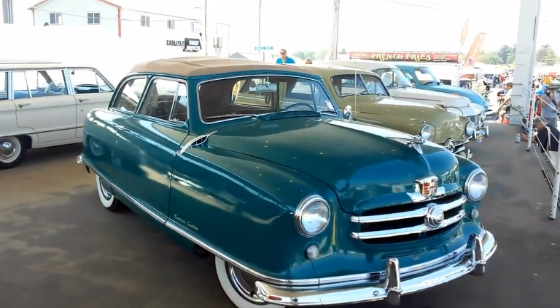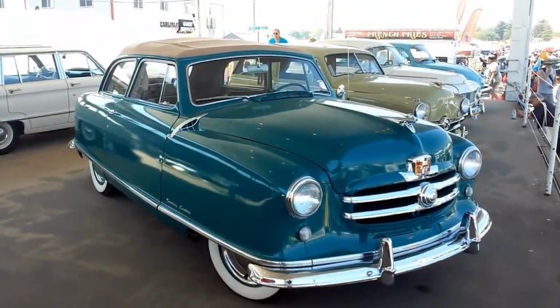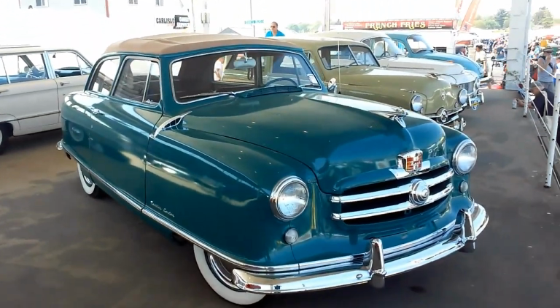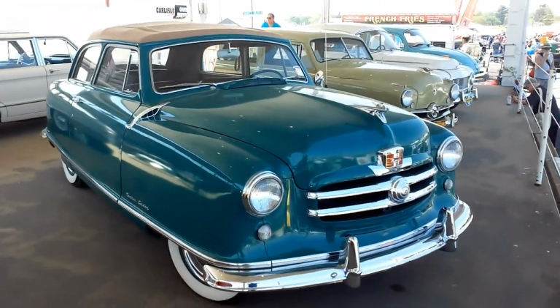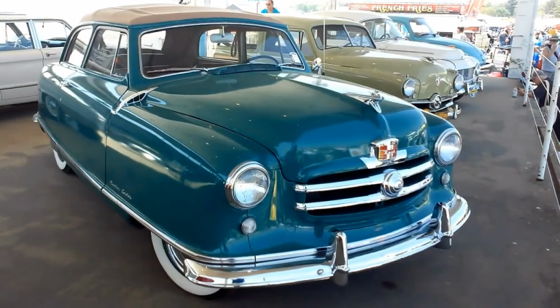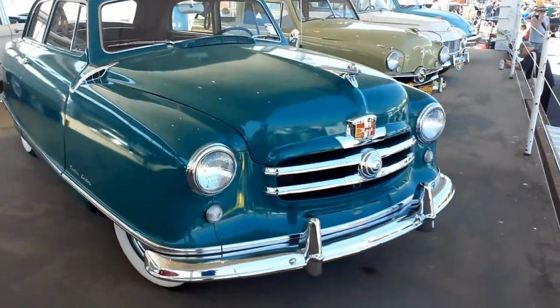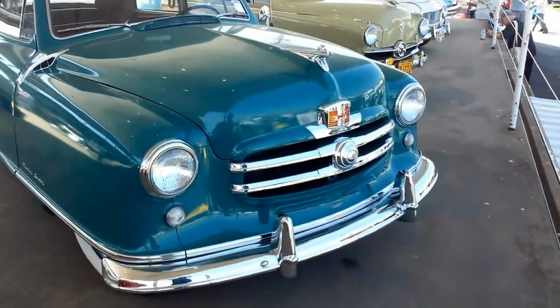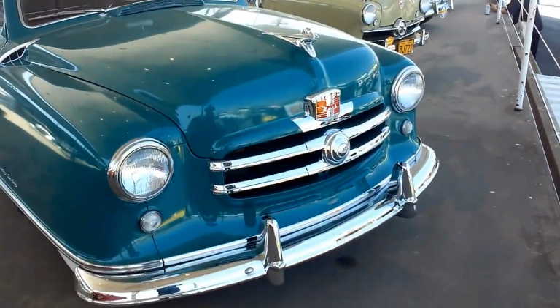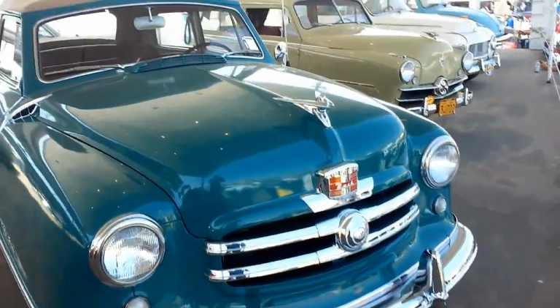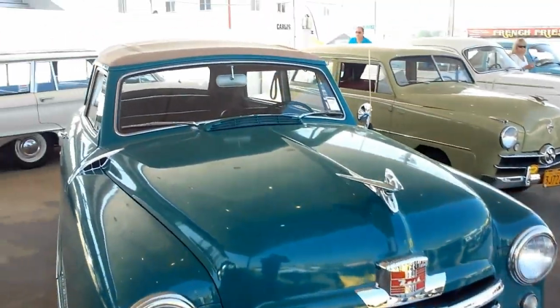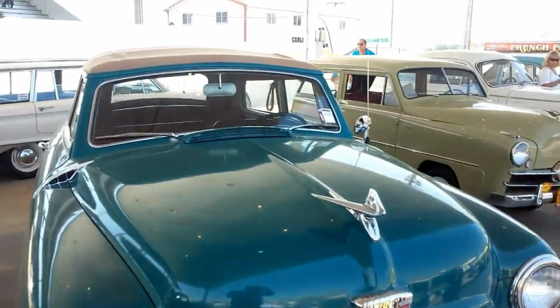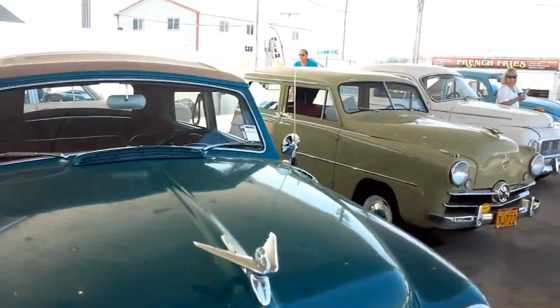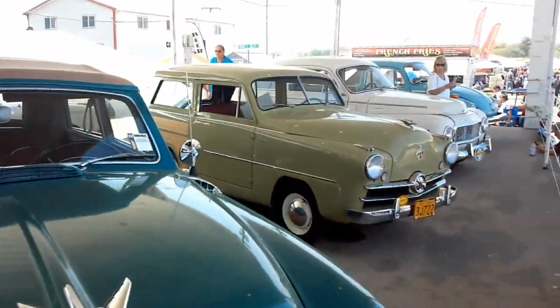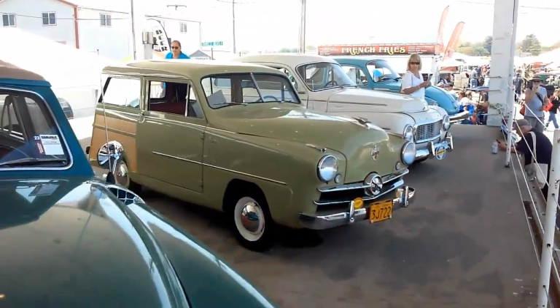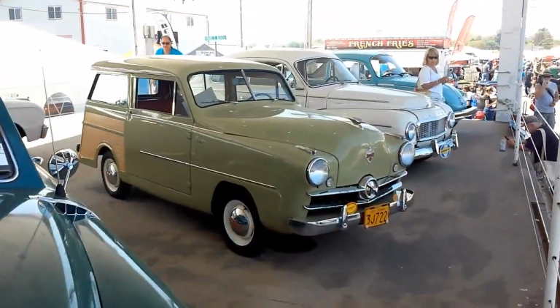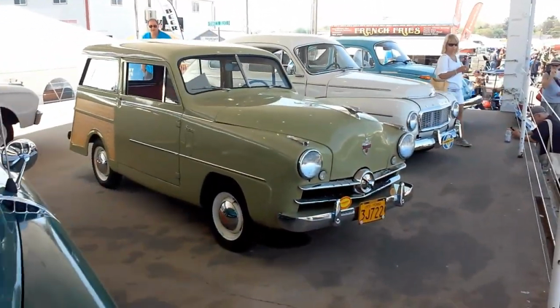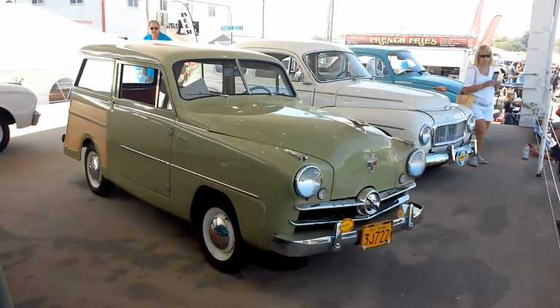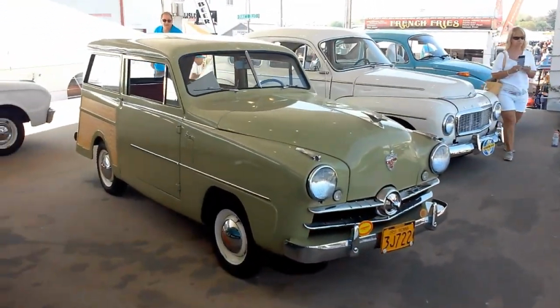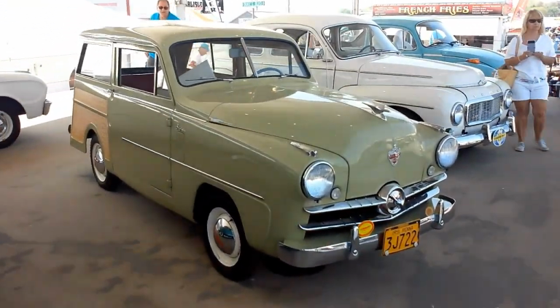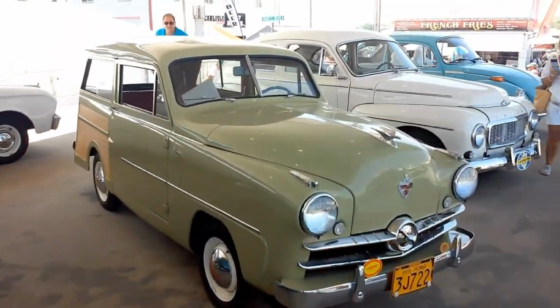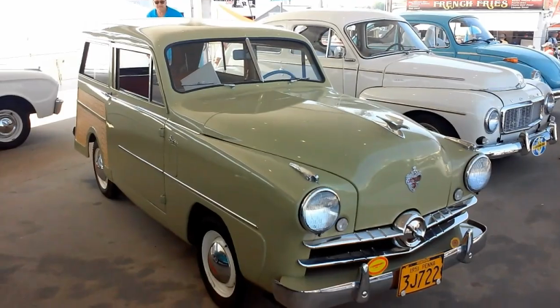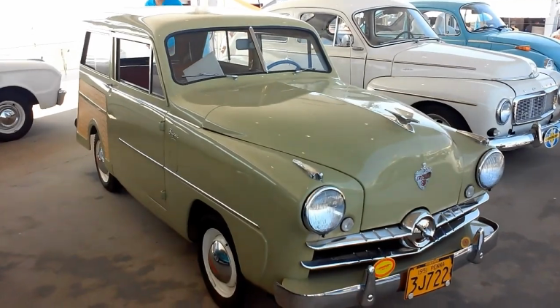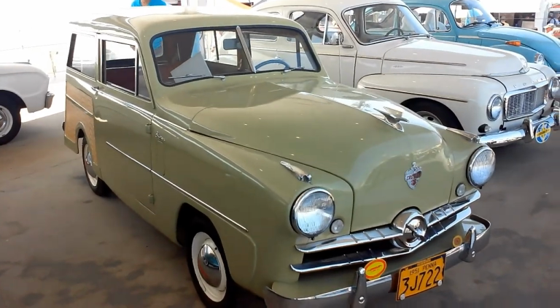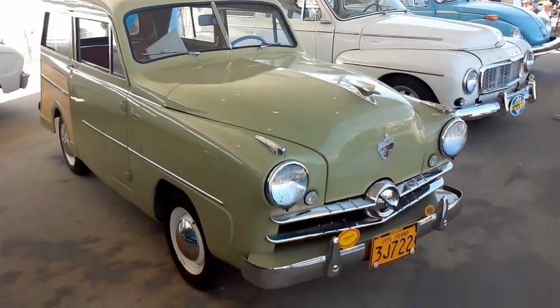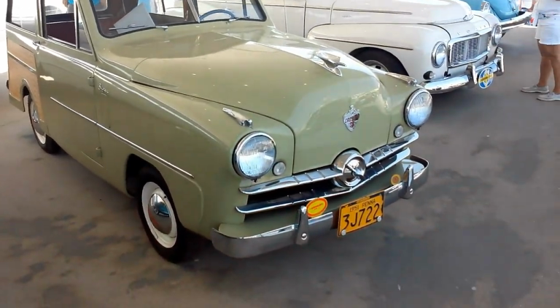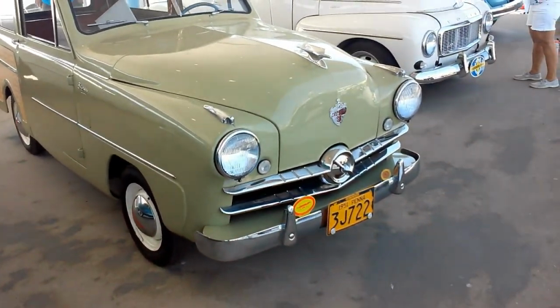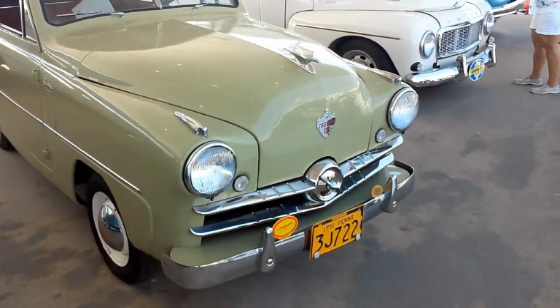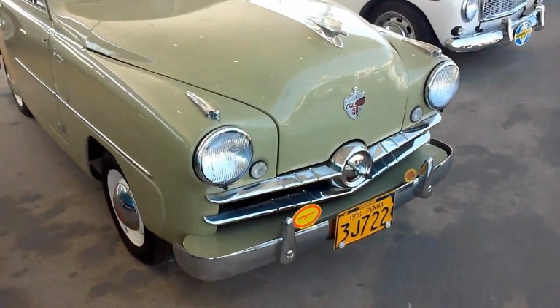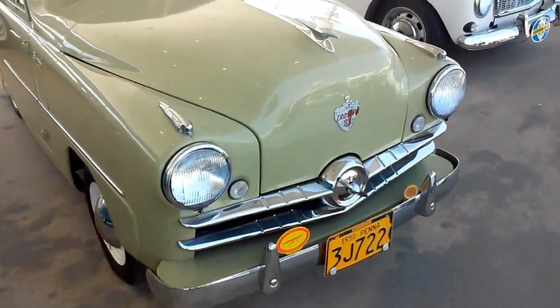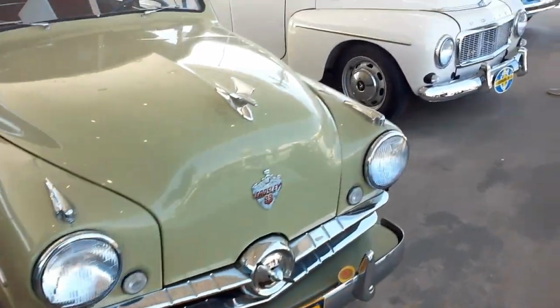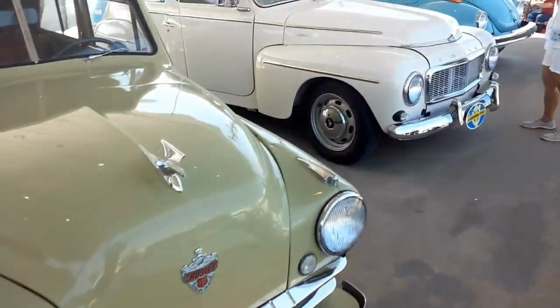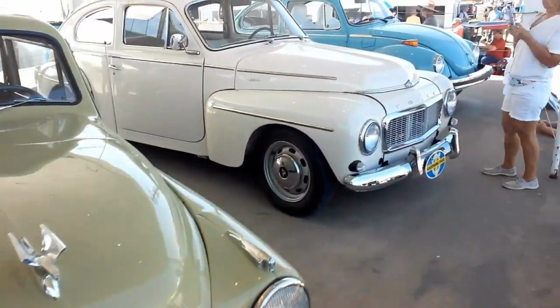Neat old Nash. That is cool. '51 Crosley — thing's so tiny, almost looks like a mini Ford shoebox.